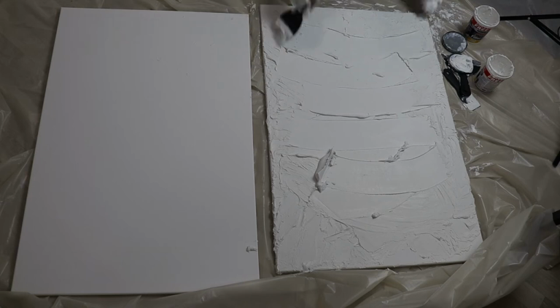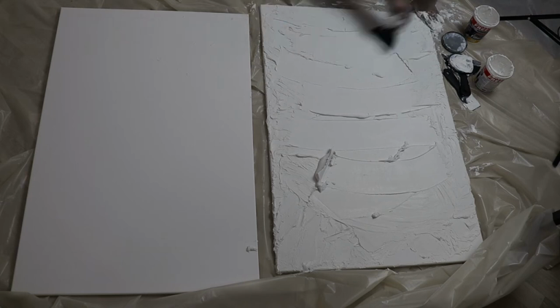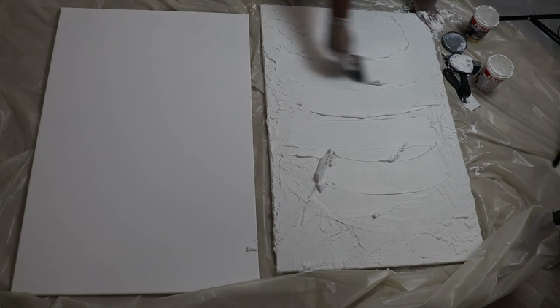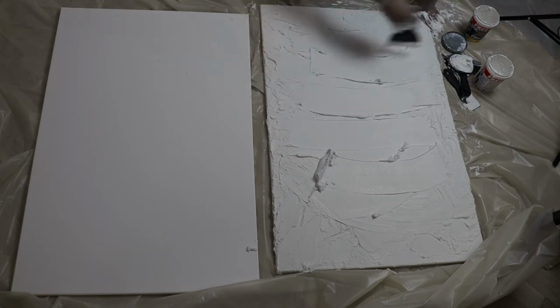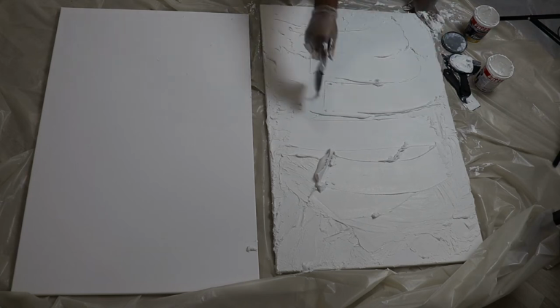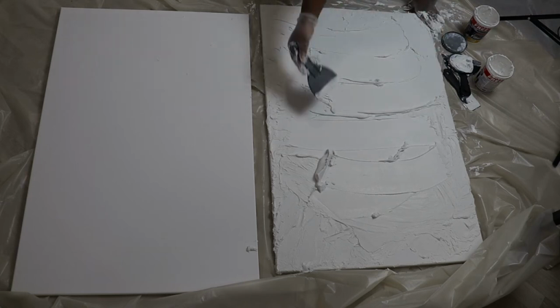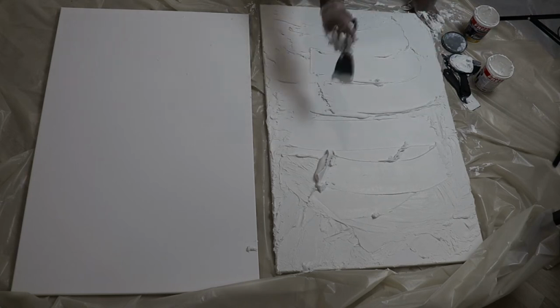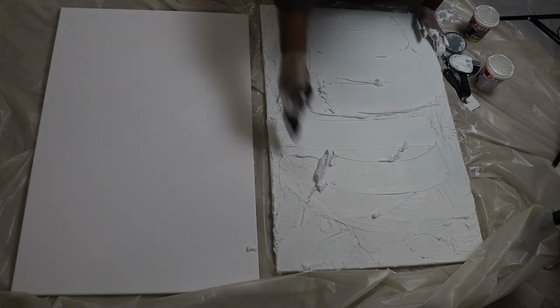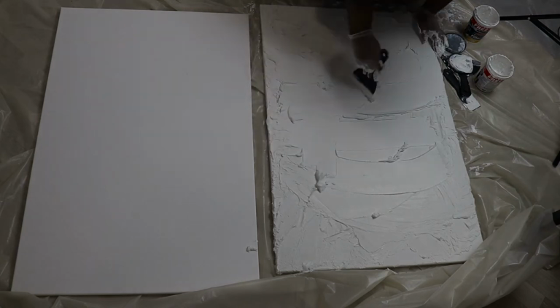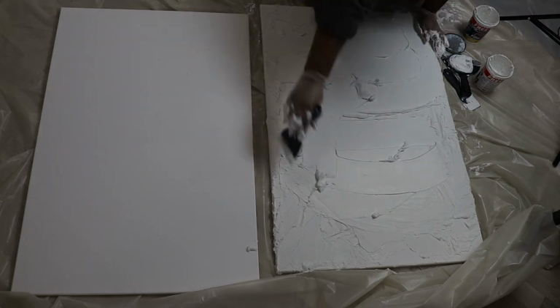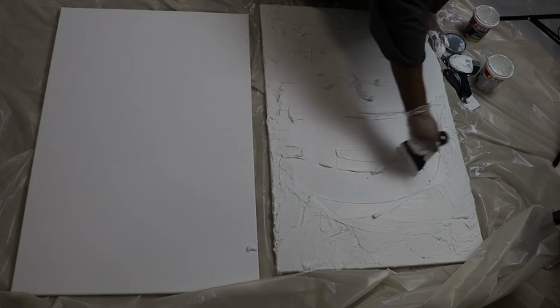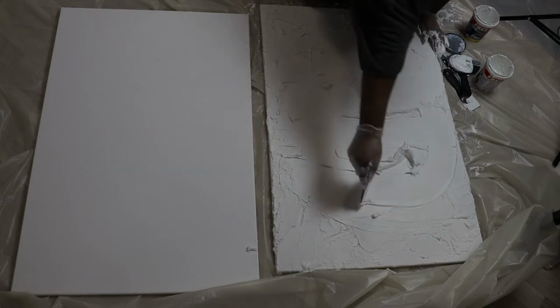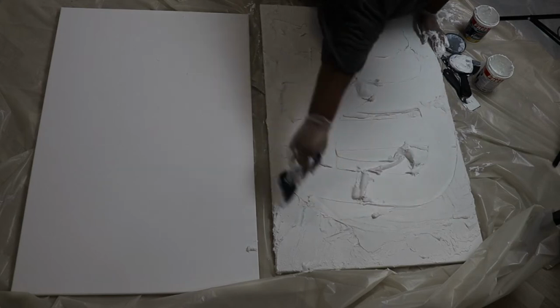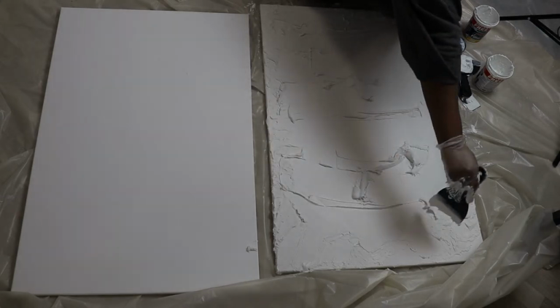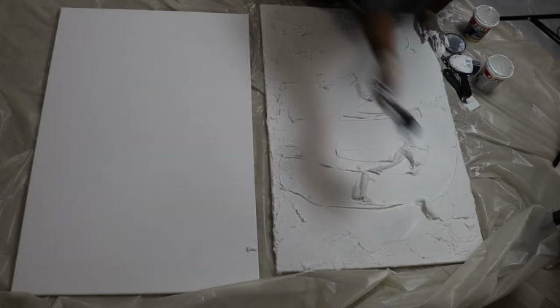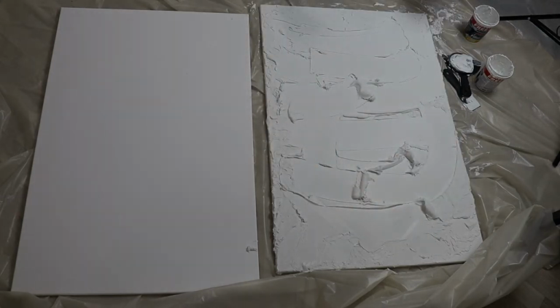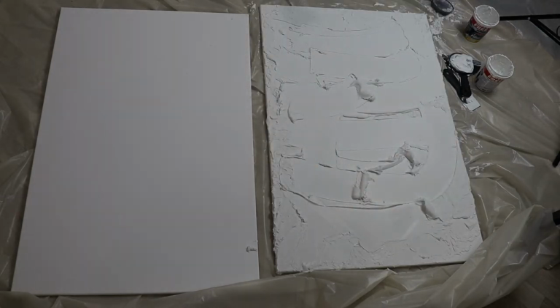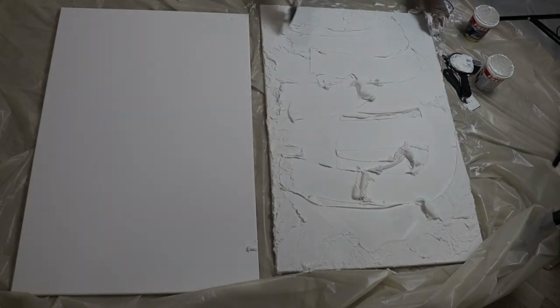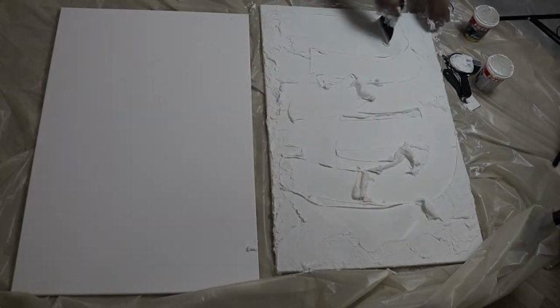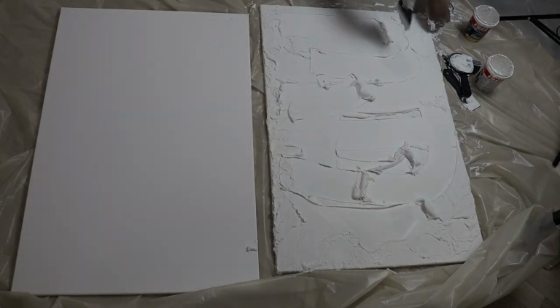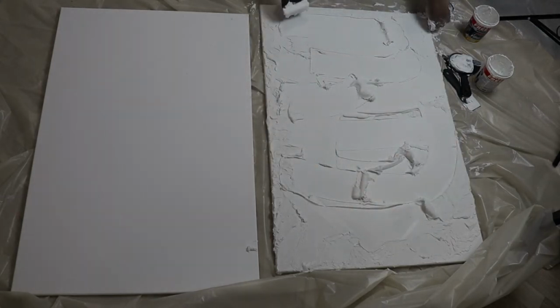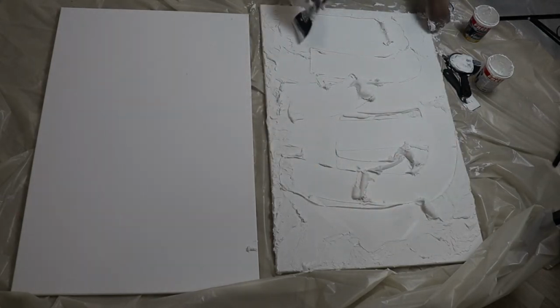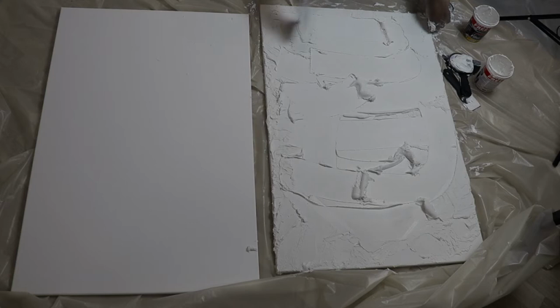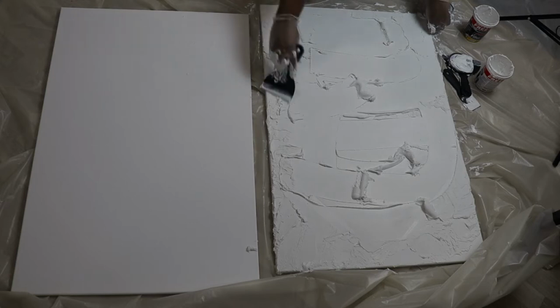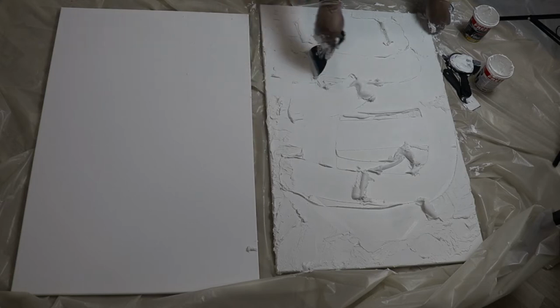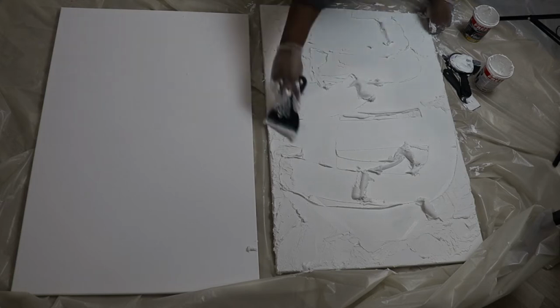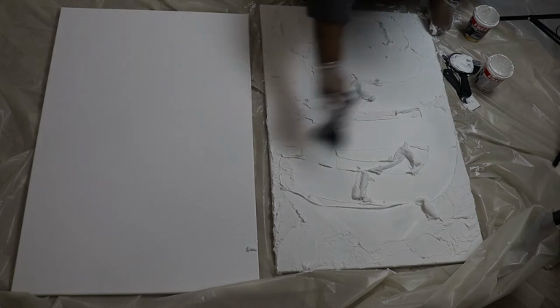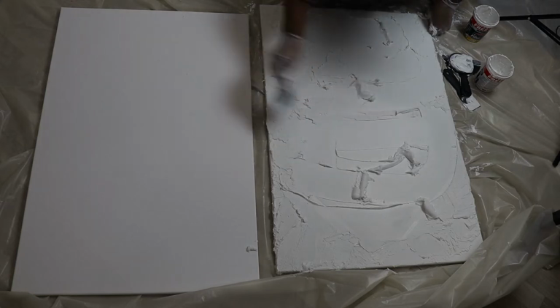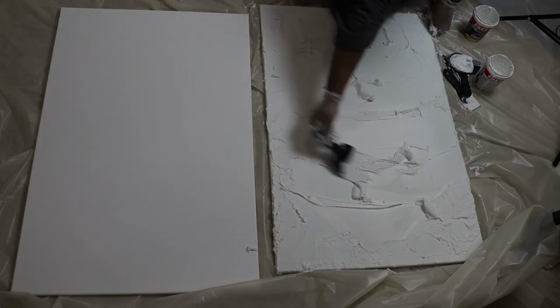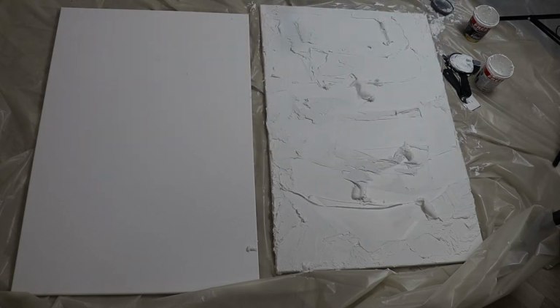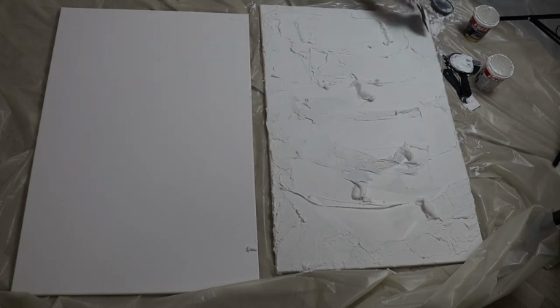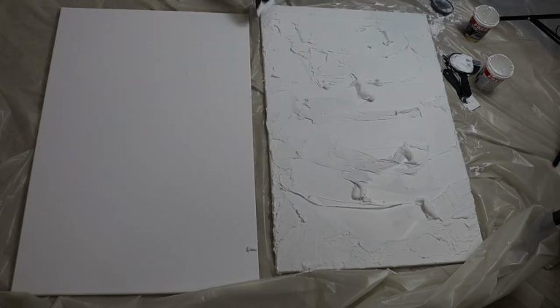This is why I love textured art so much — it's literally a DIY. You can do what you want, how you feel. There's no right or wrong way to do it. You can do whatever you want.